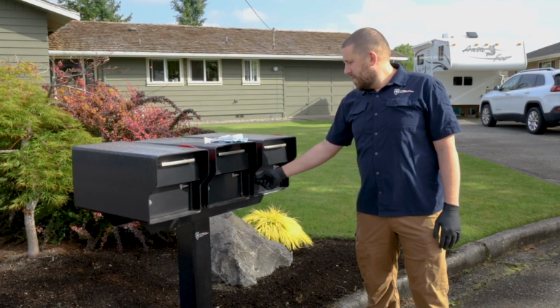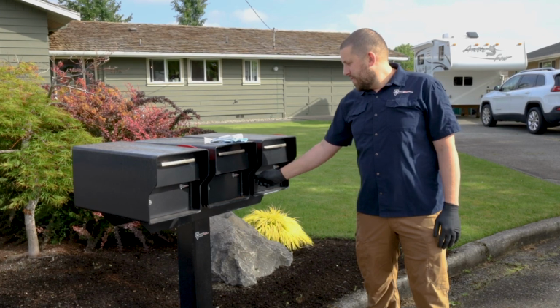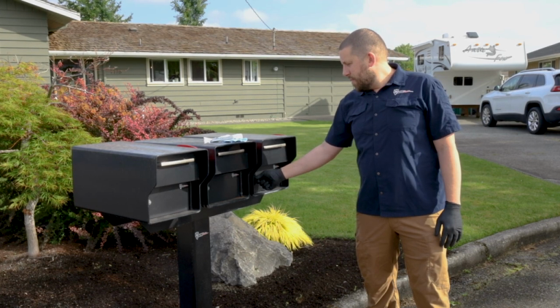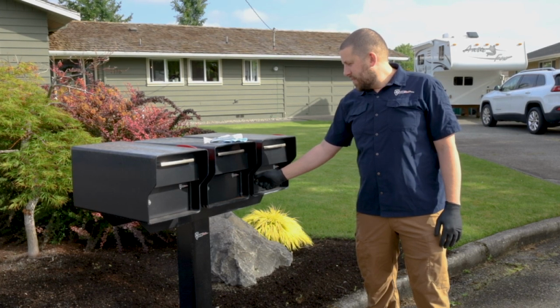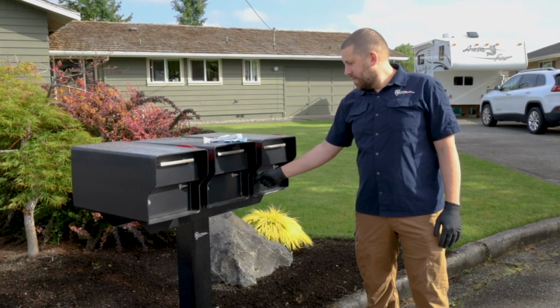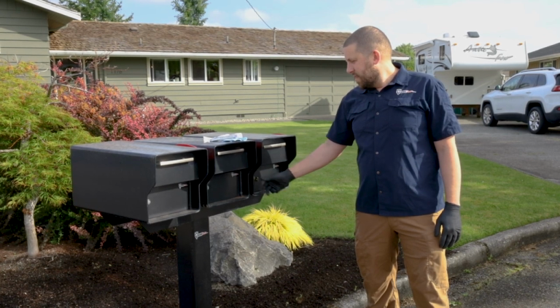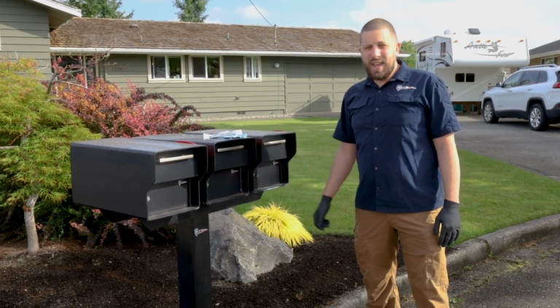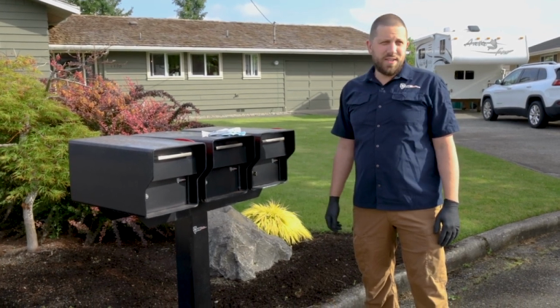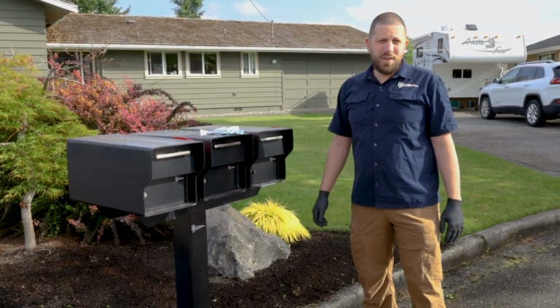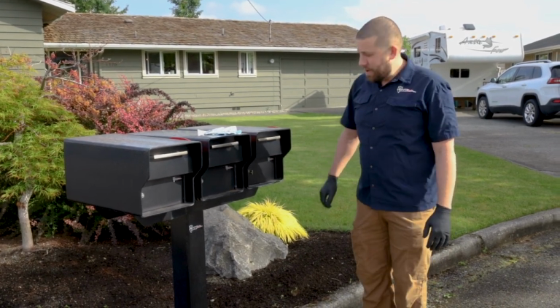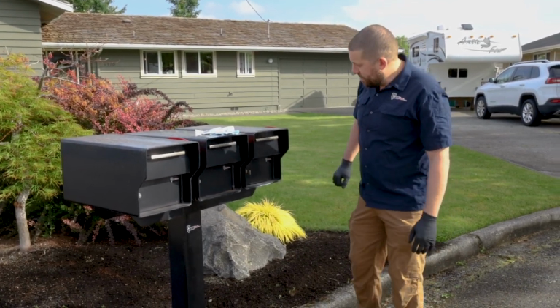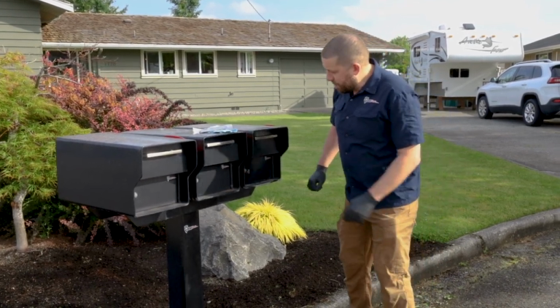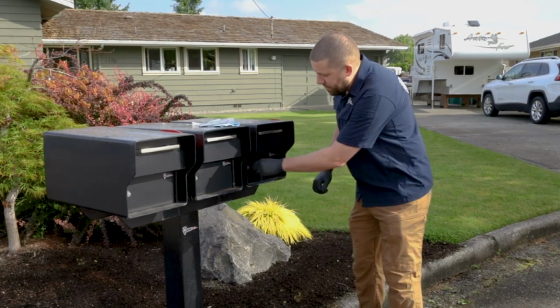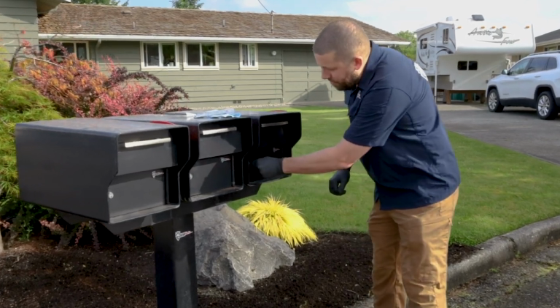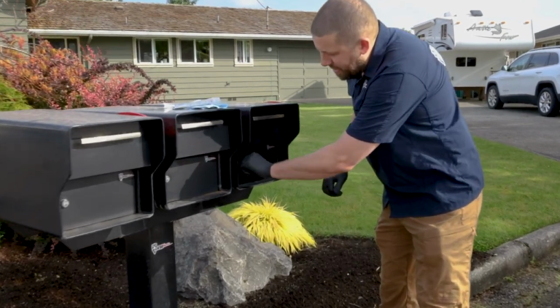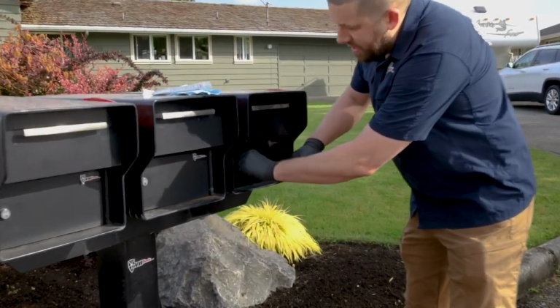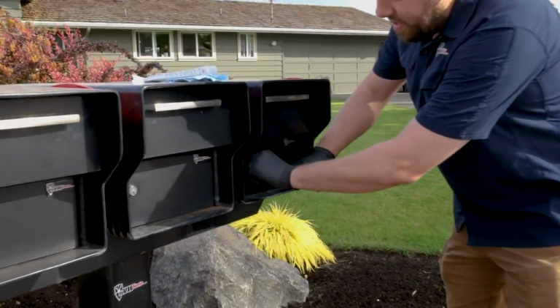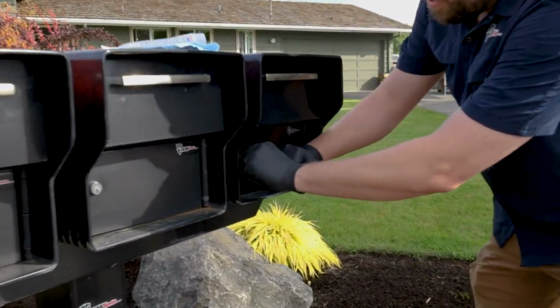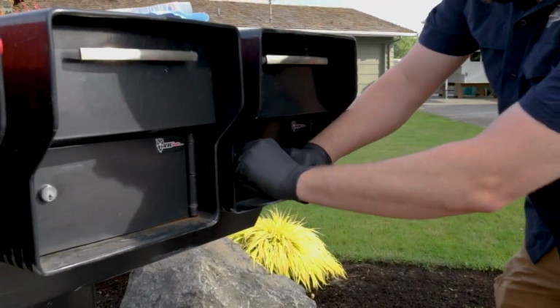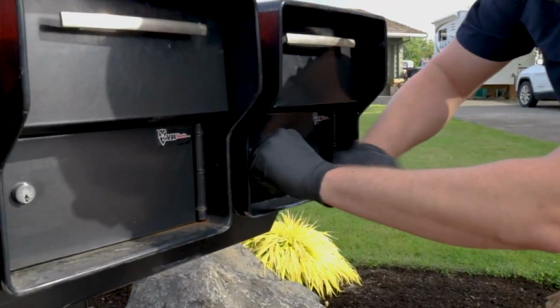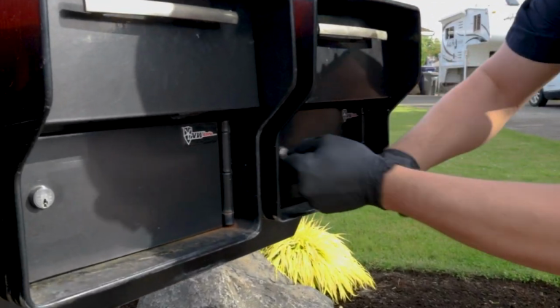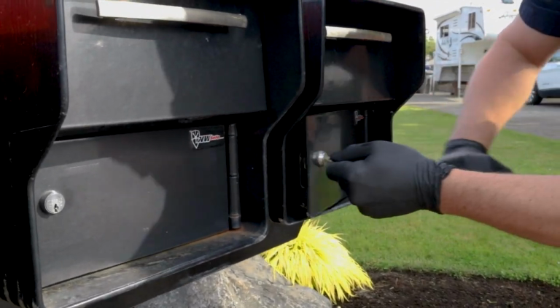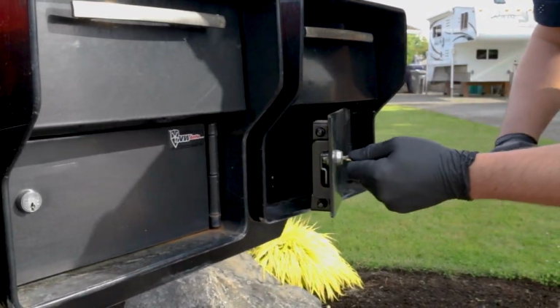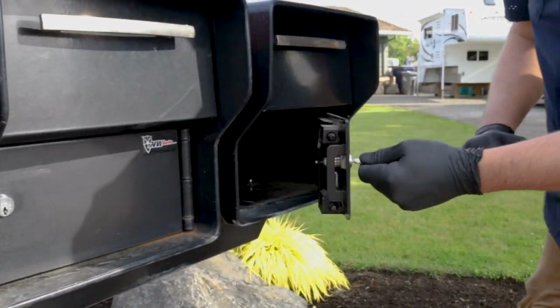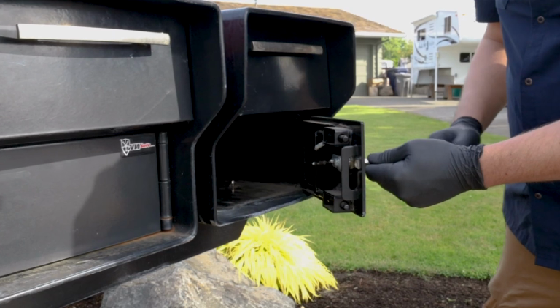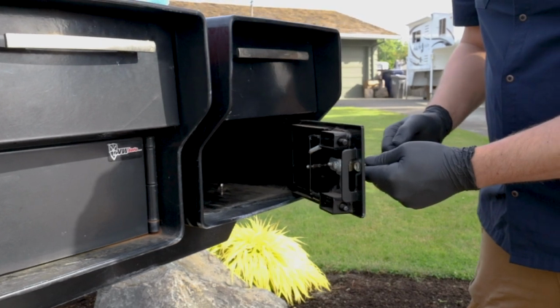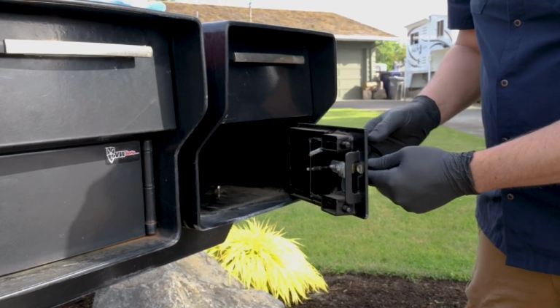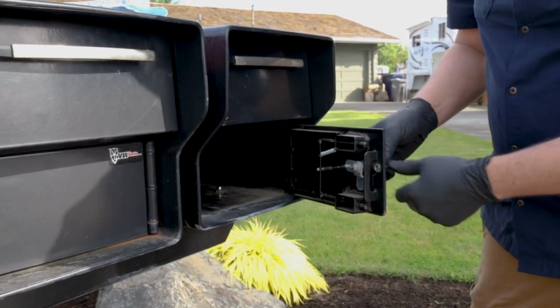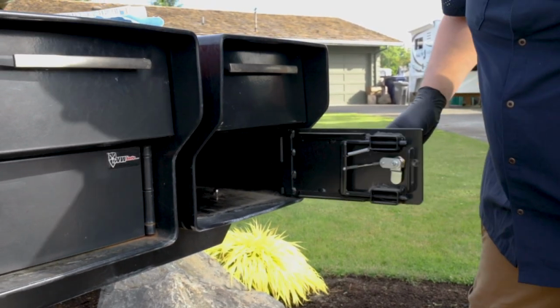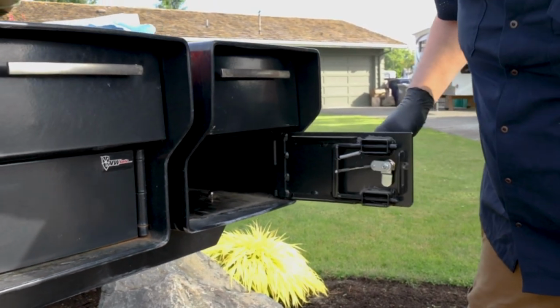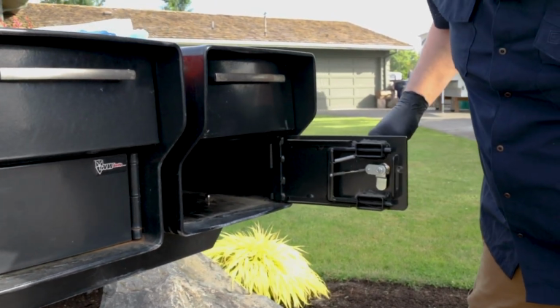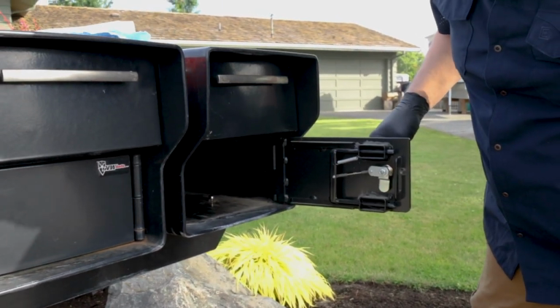This particular mailbox you can't actually get open right now, so what we would do is knock on the door a little bit and turn the key — that'll get us into it.